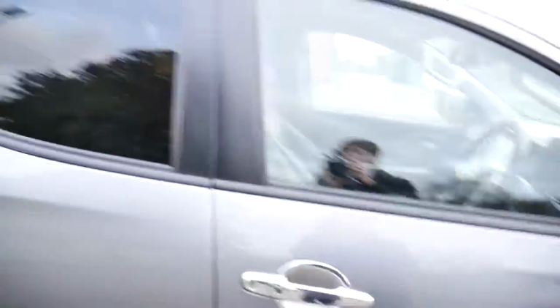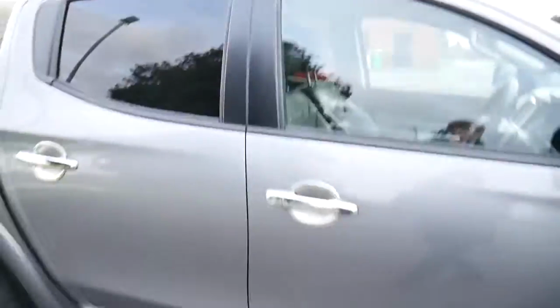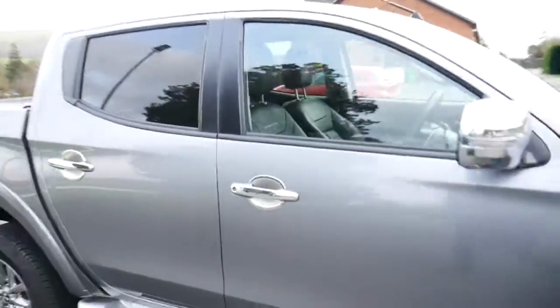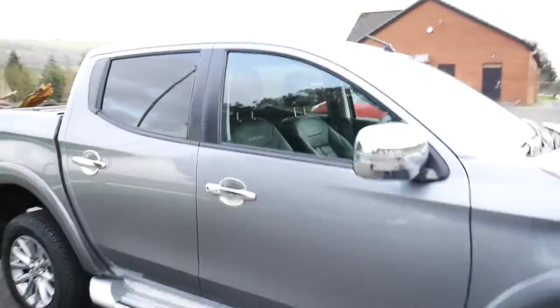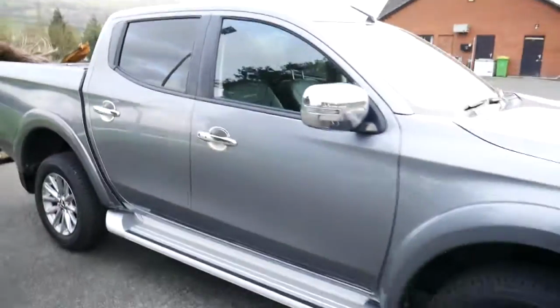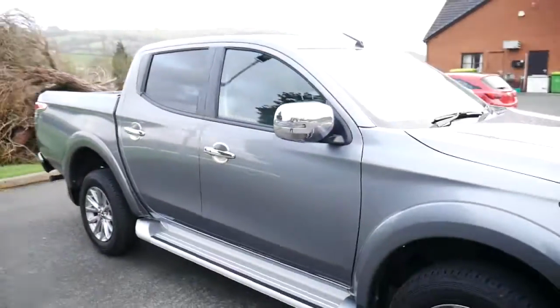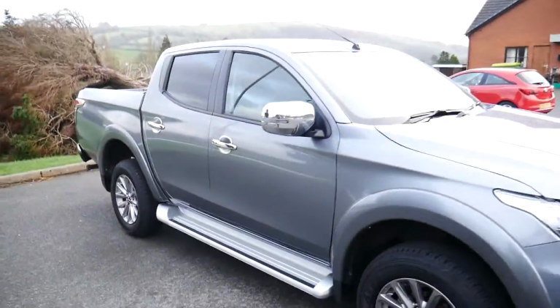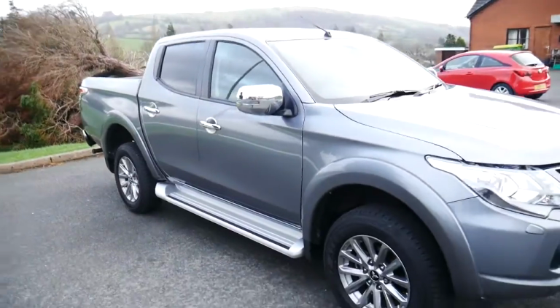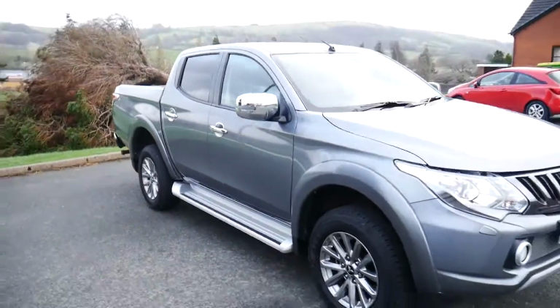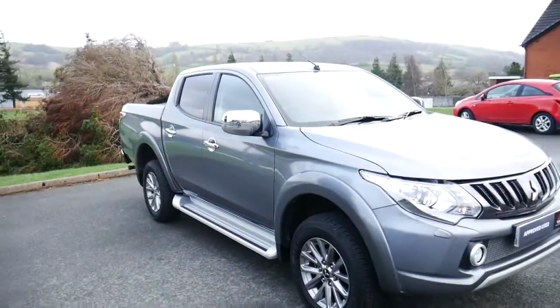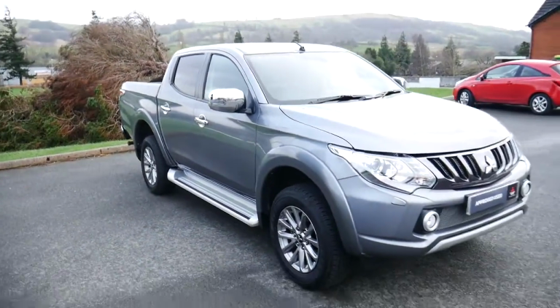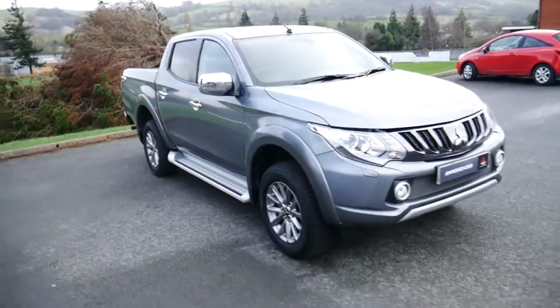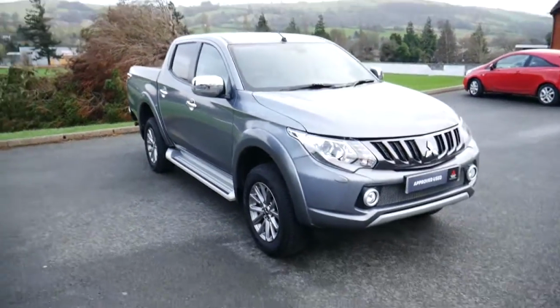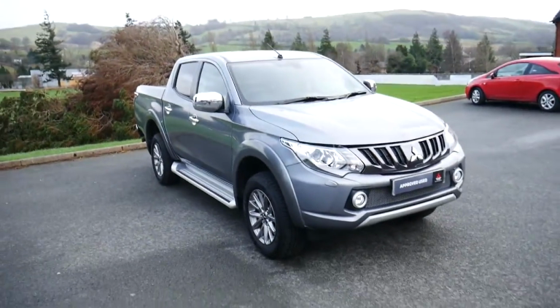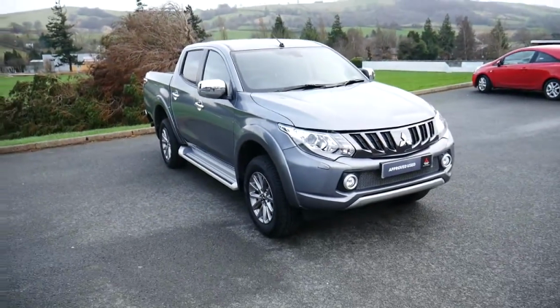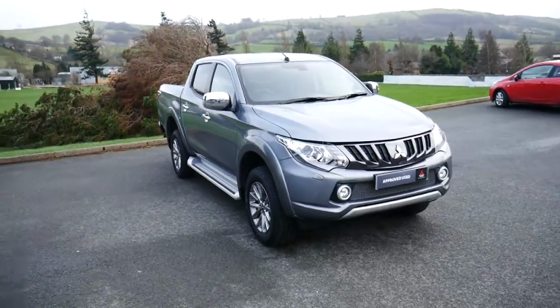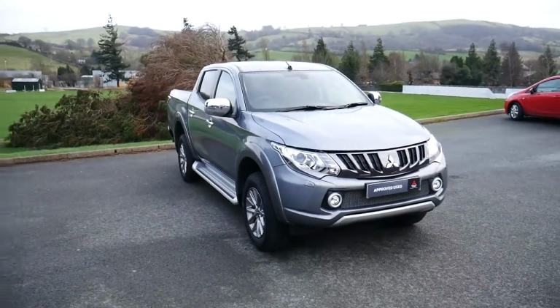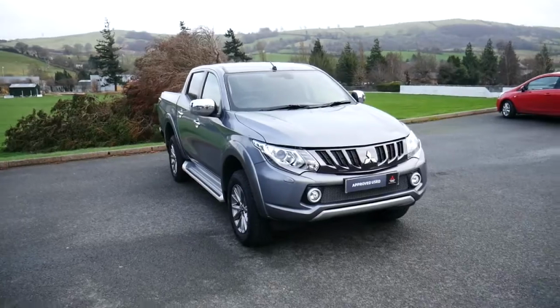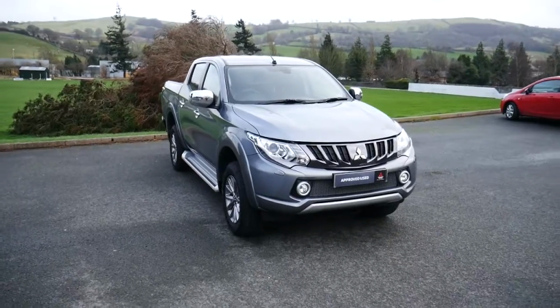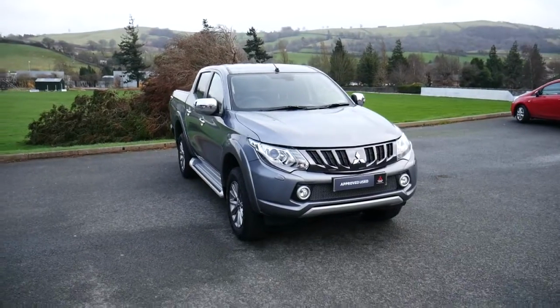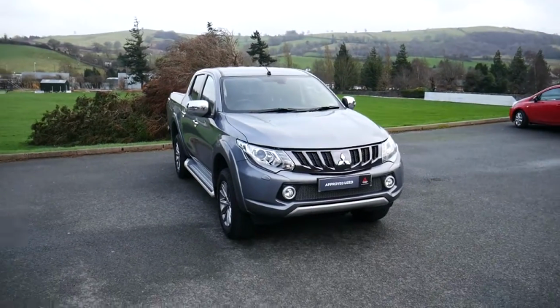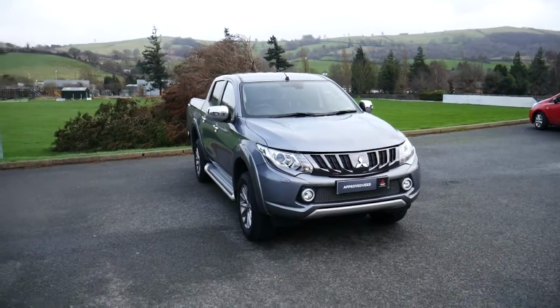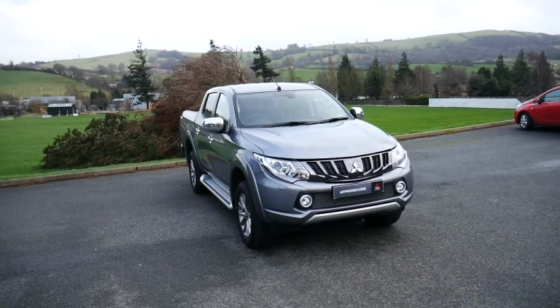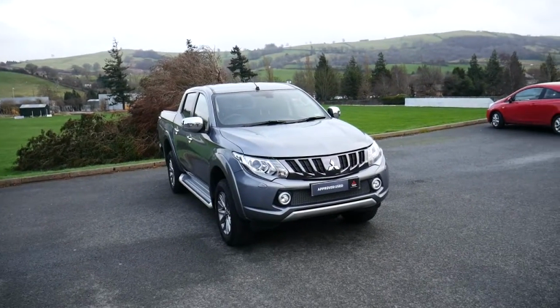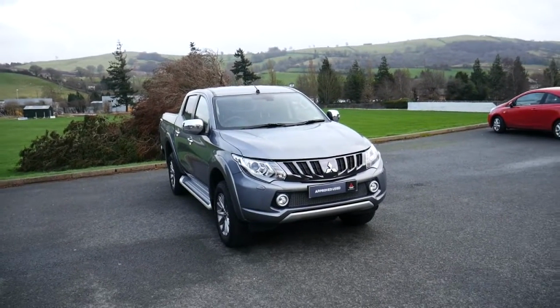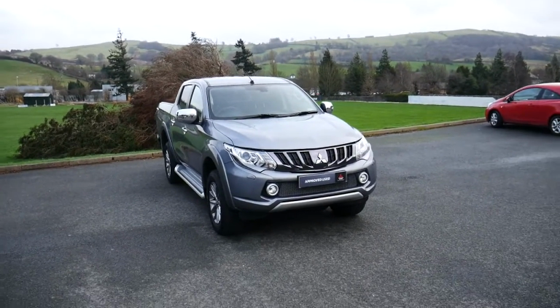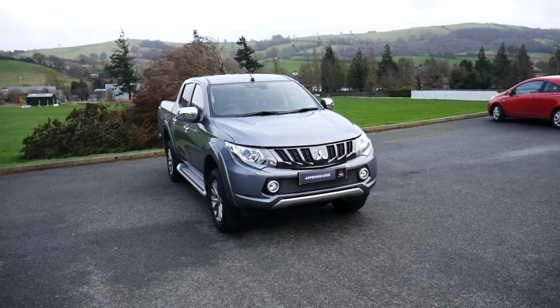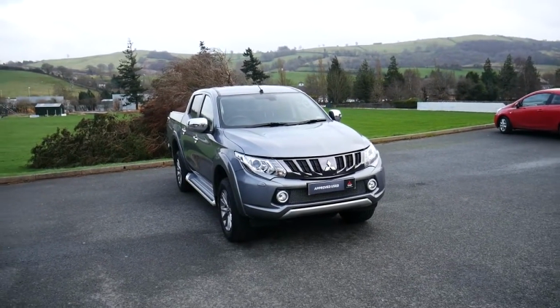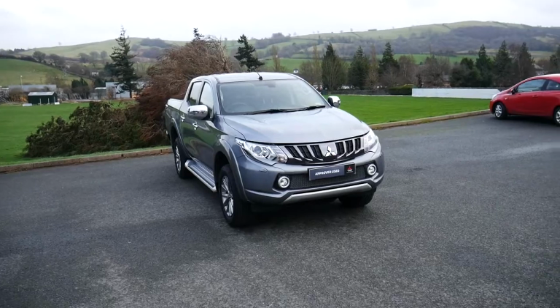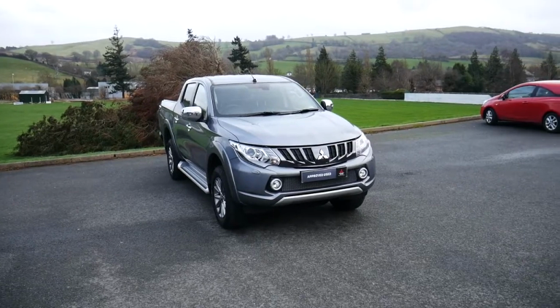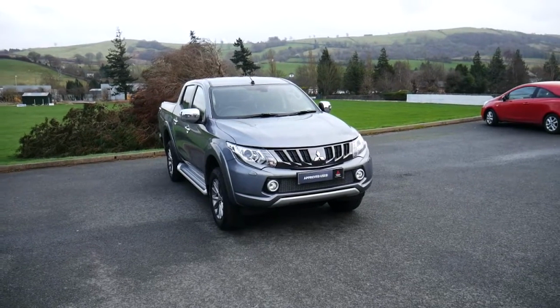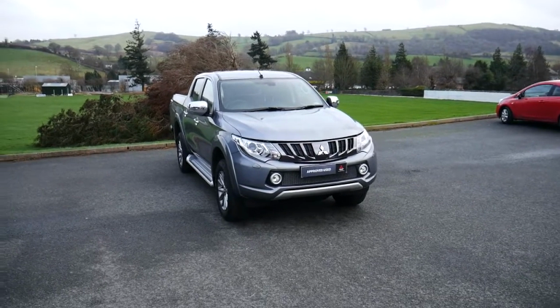We do offer finance plans for this vehicle. We have a finance calculator about halfway down our page. So this has been the Mitsubishi L200 Barbarian. If there's any more information that you'd like to find out, then please ask one of us at JT Hughes Newtown. Thank you.